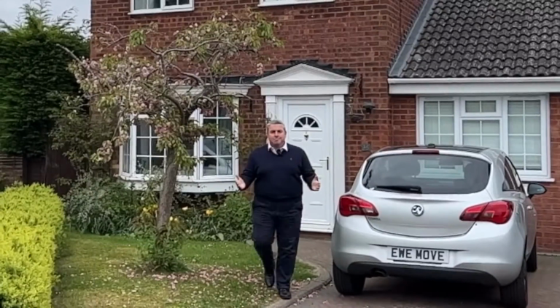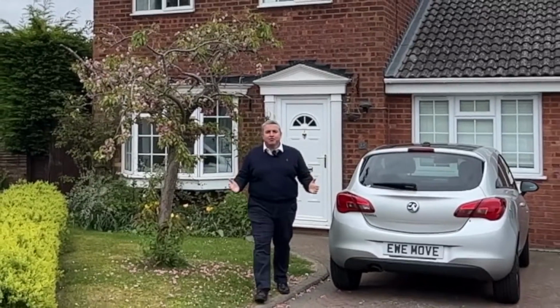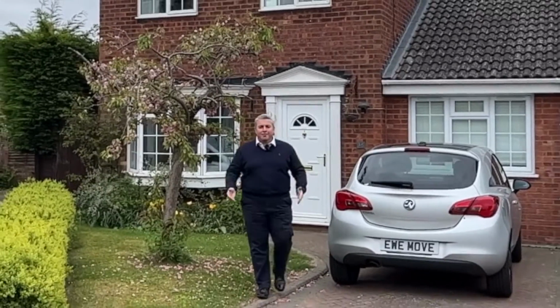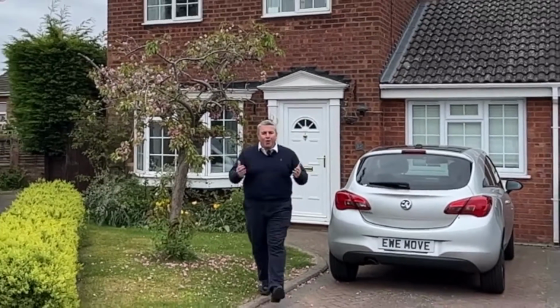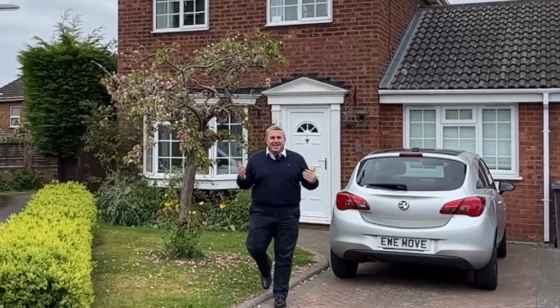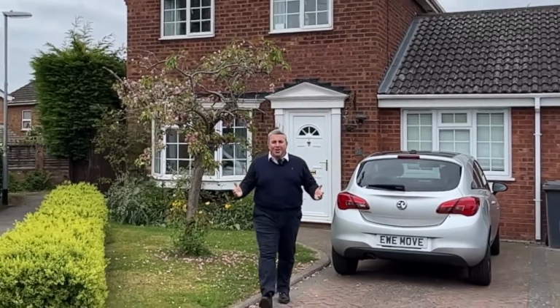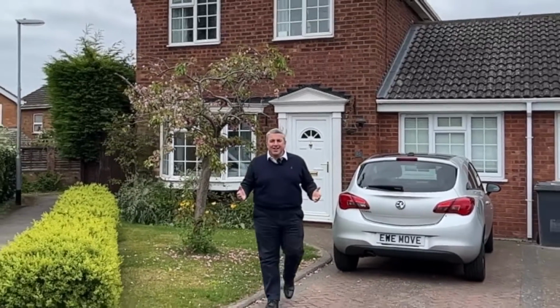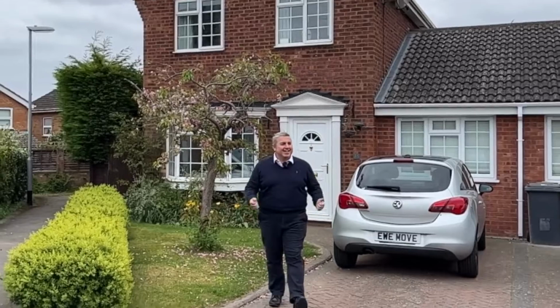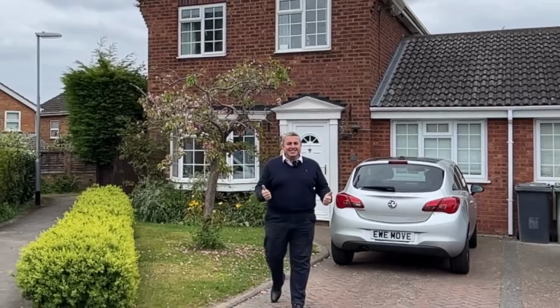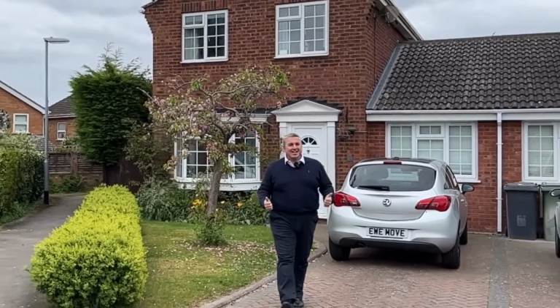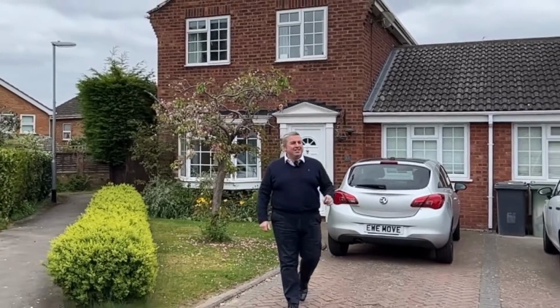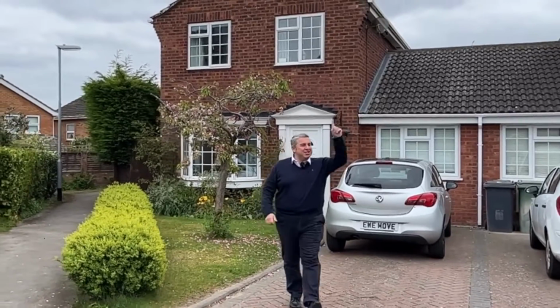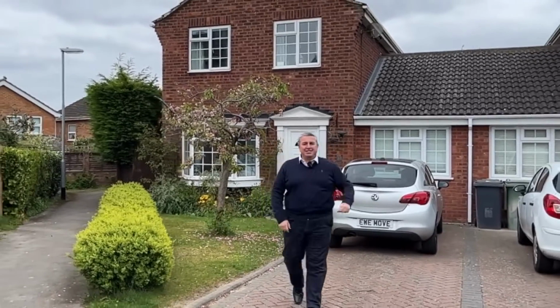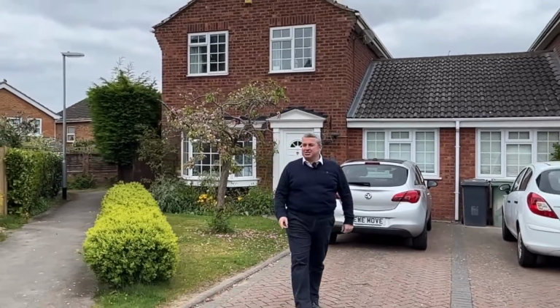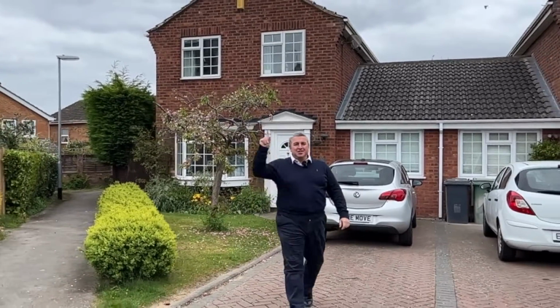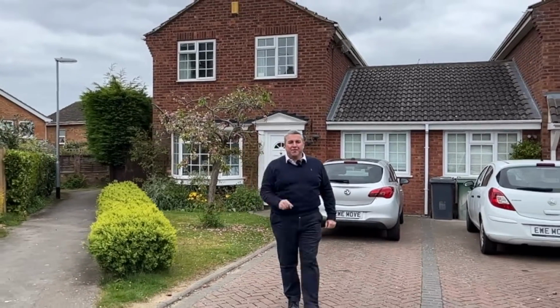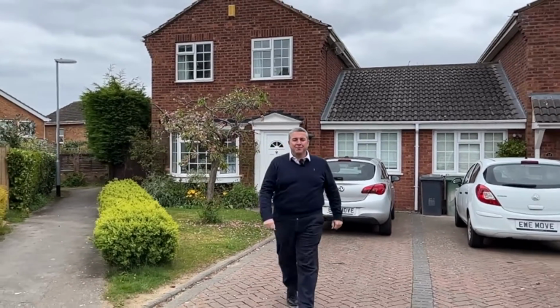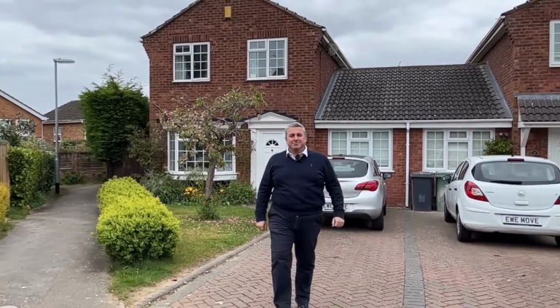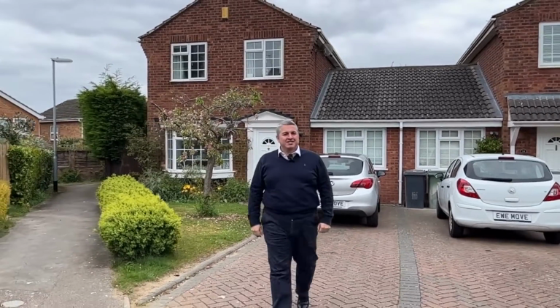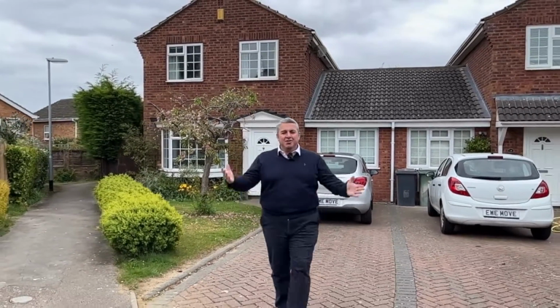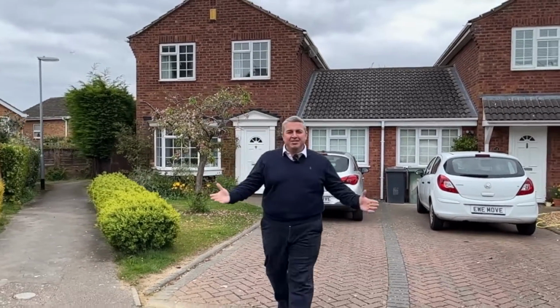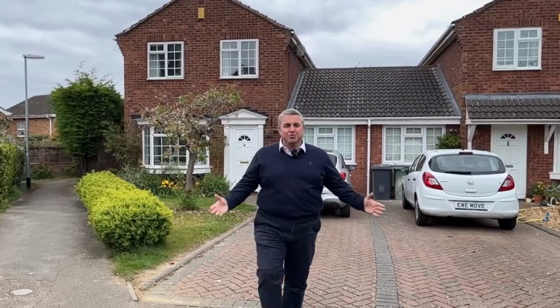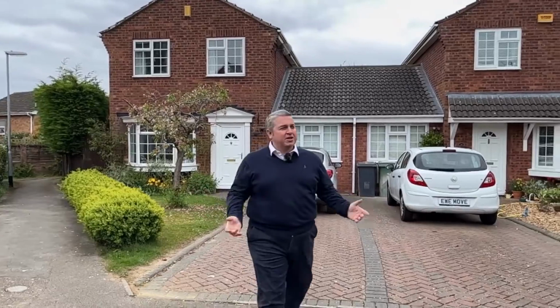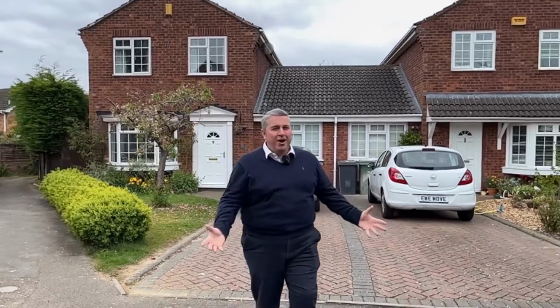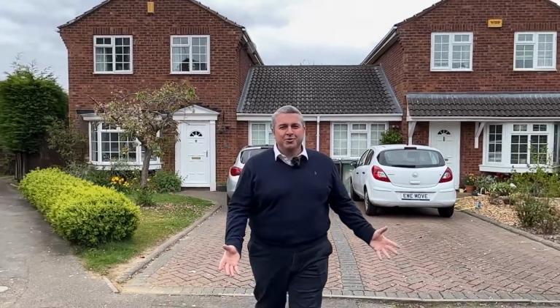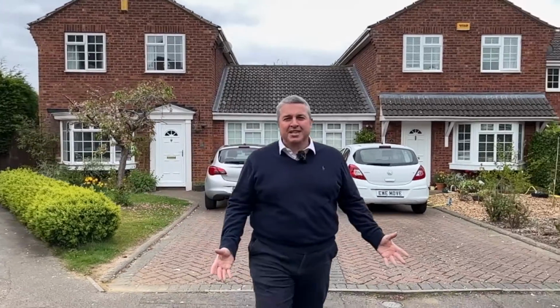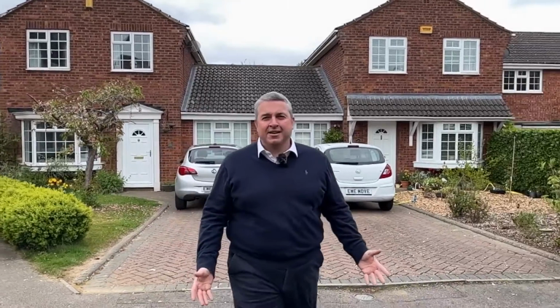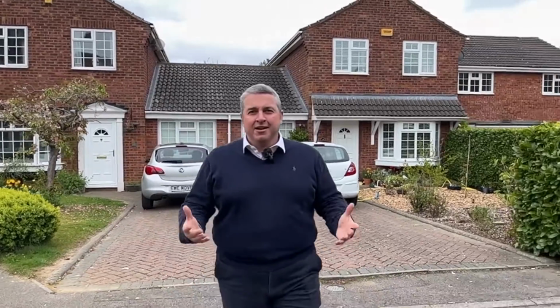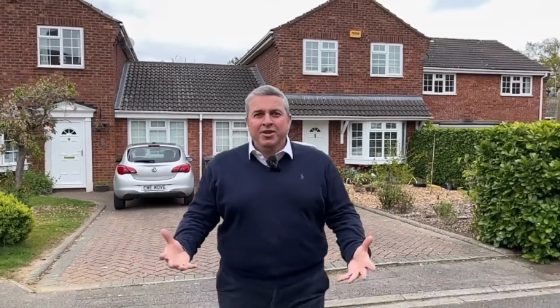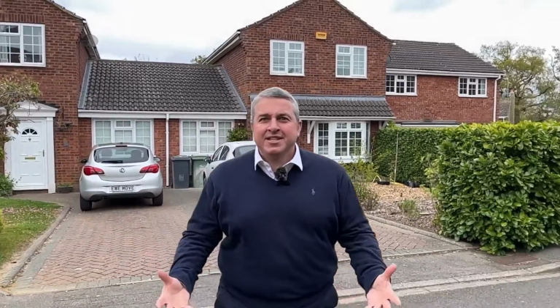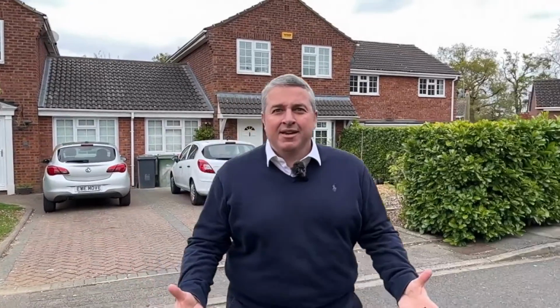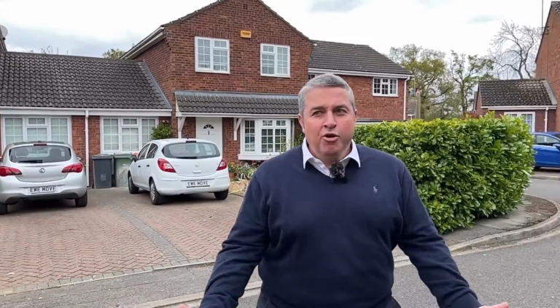Melford Drive - what is there not to like? Linslade location, train station, not far from the town centre, great schools, quiet cul-de-sac. What isn't there to like? Nothing.